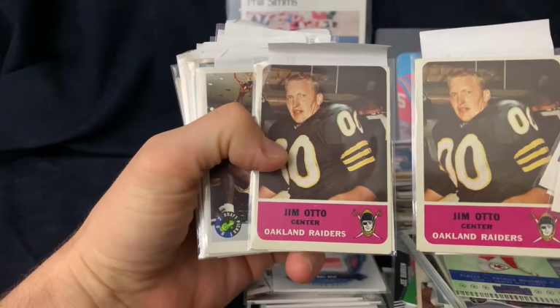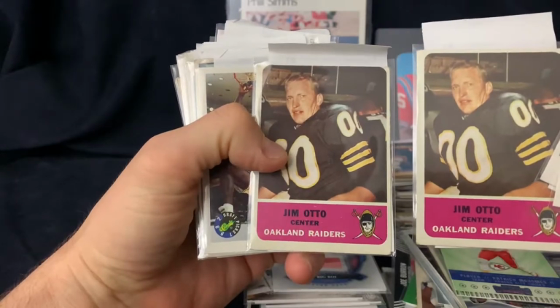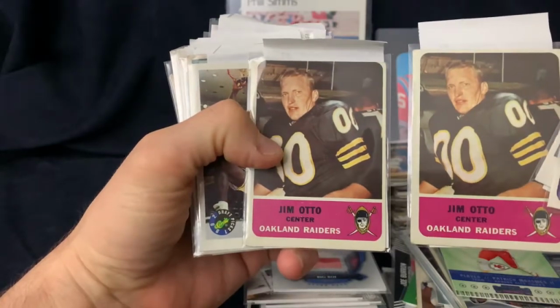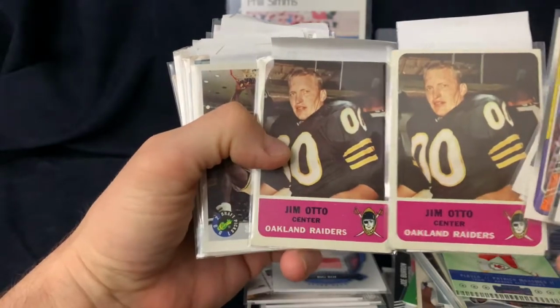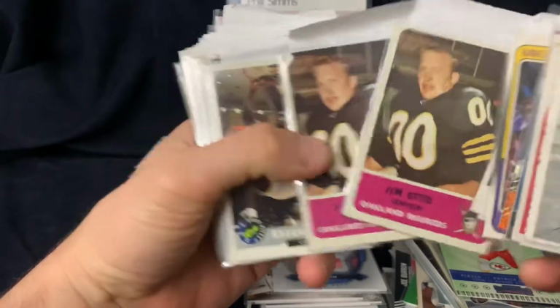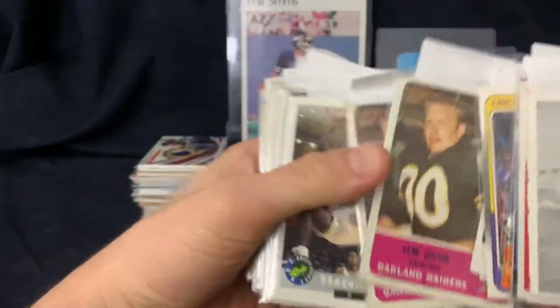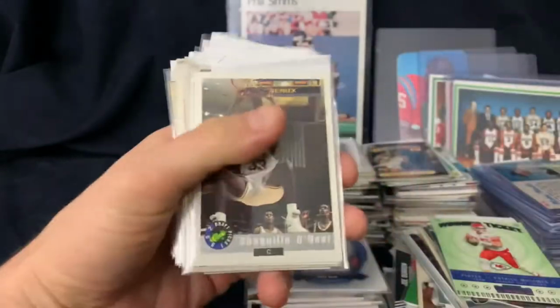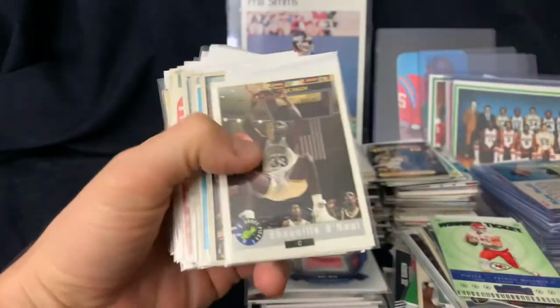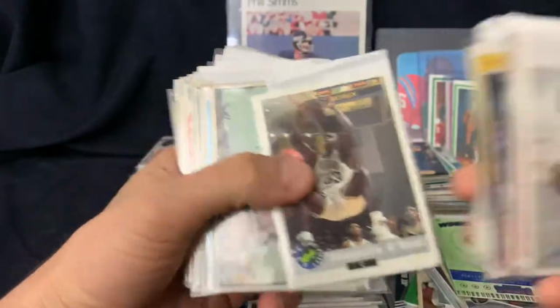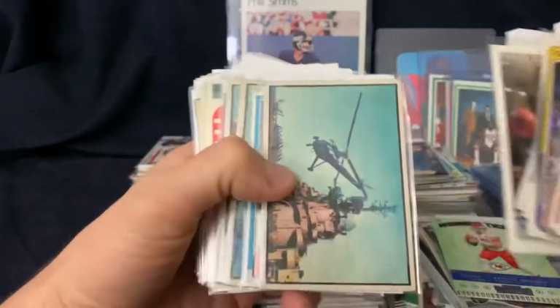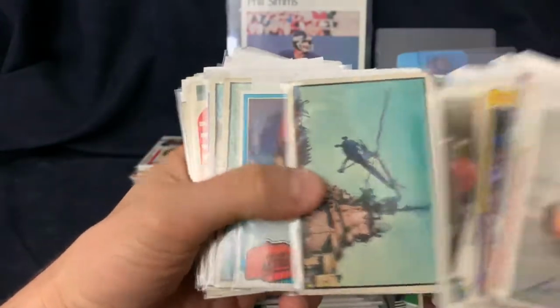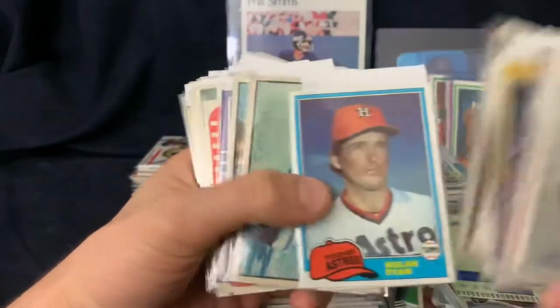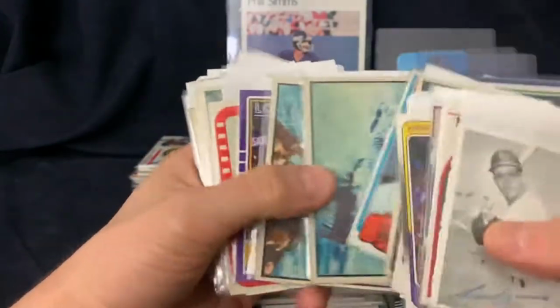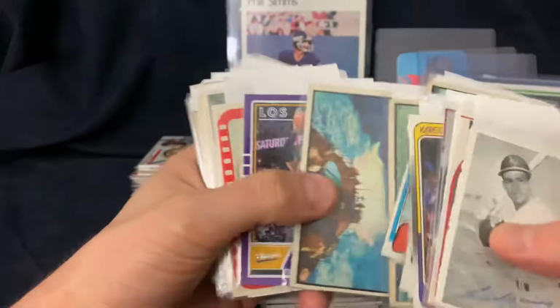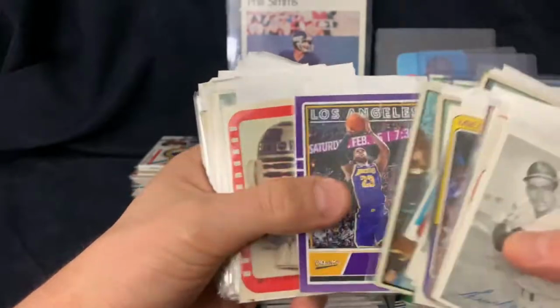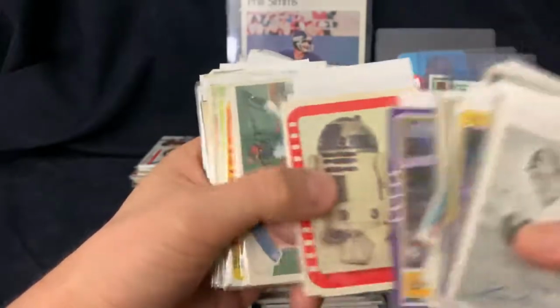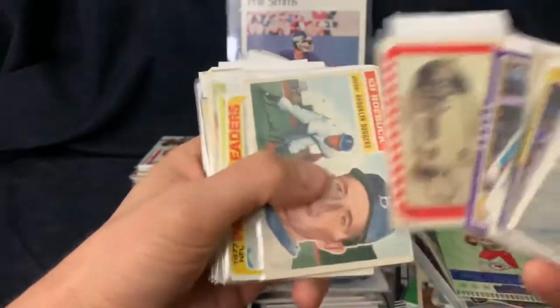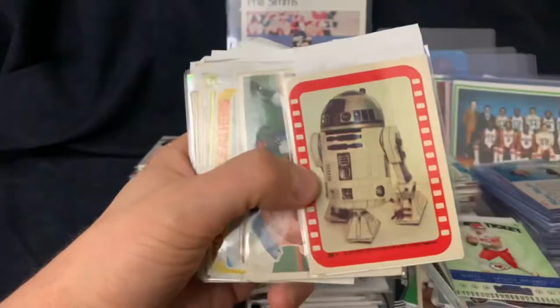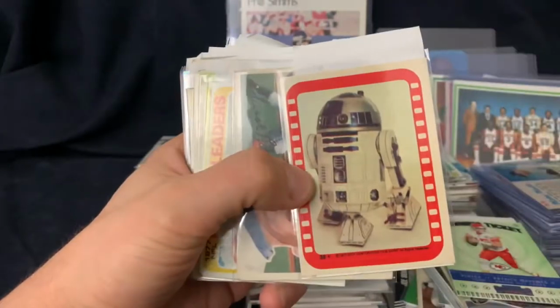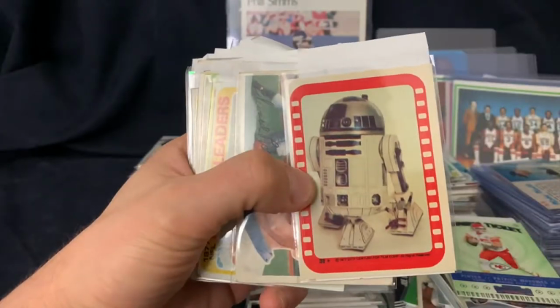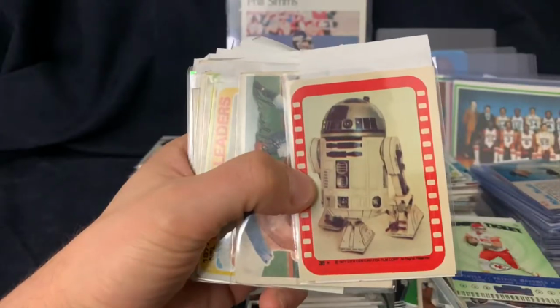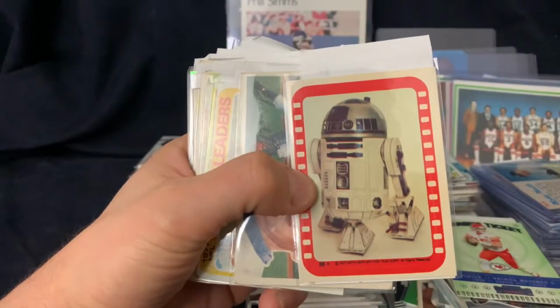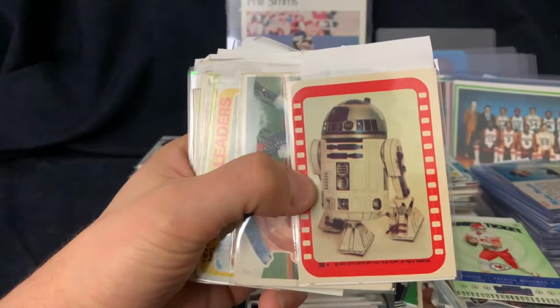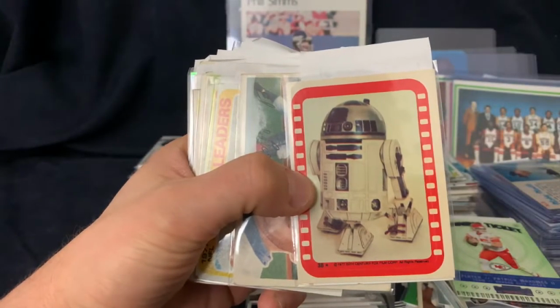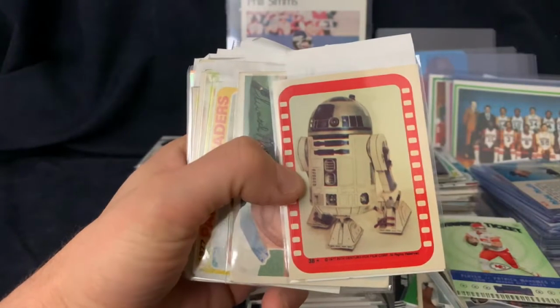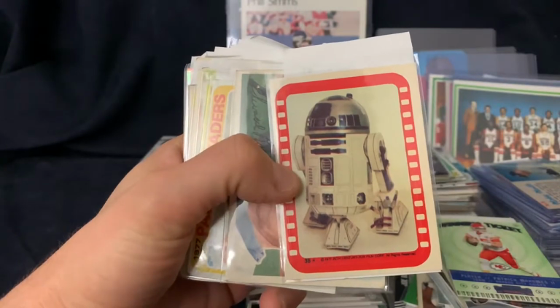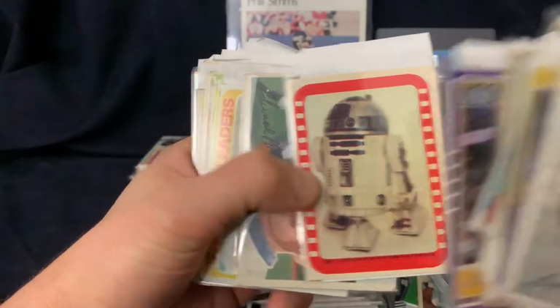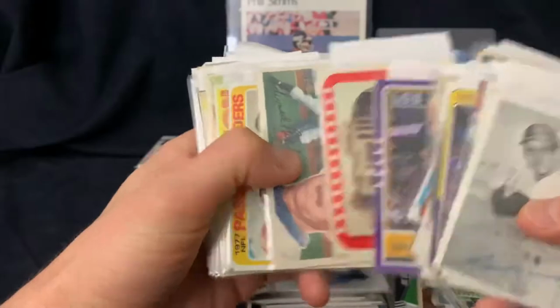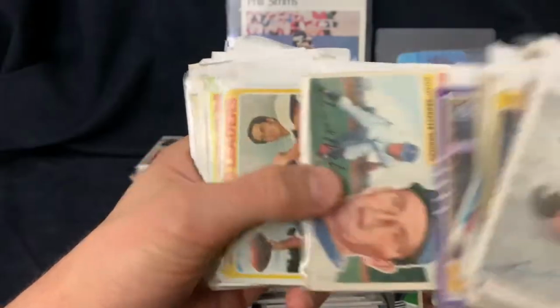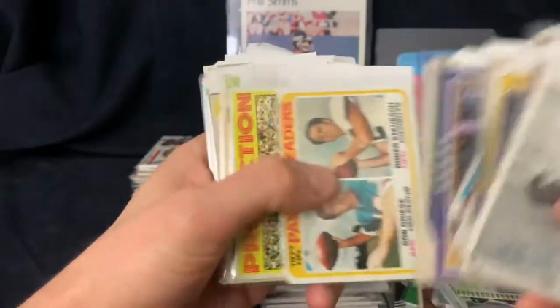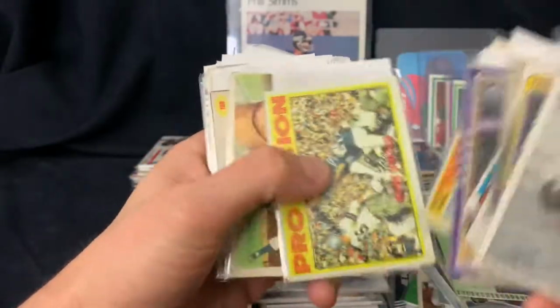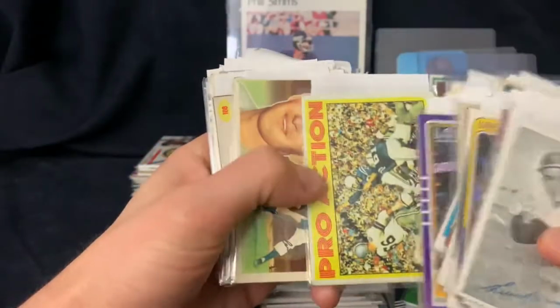Shaq rookie. Some more of these - 1977 Topps sticker, Star Wars.